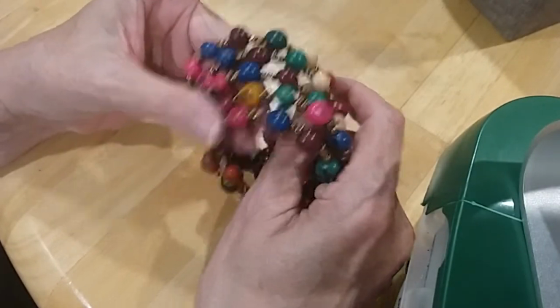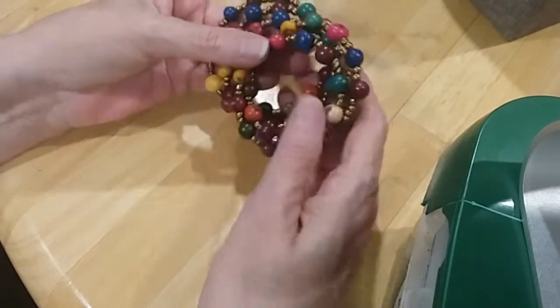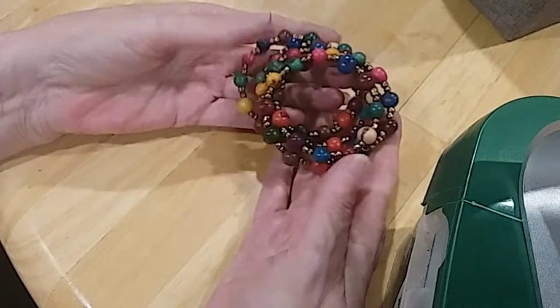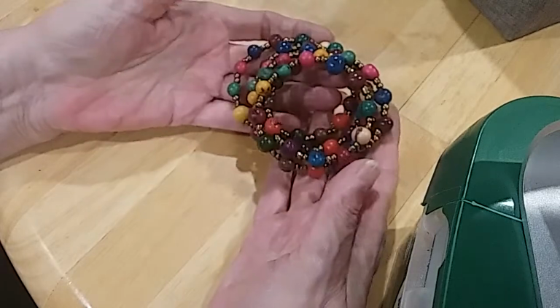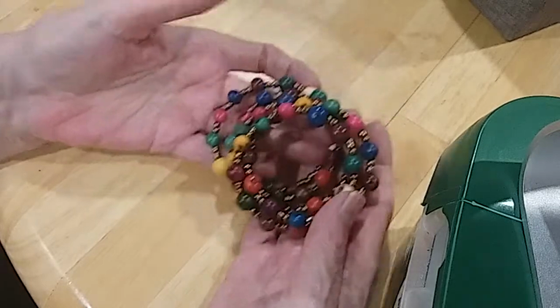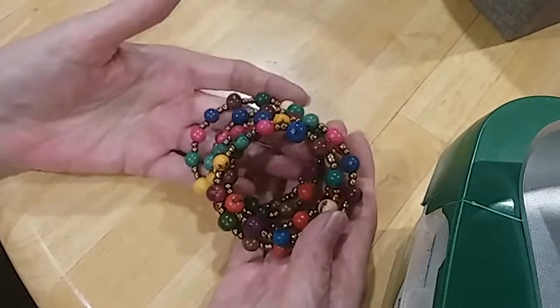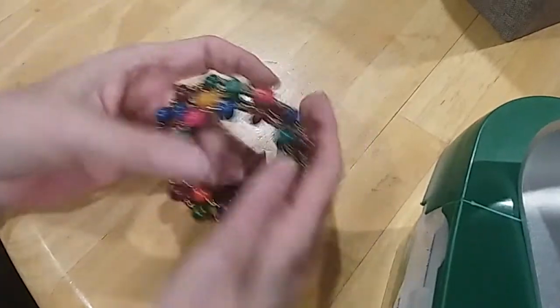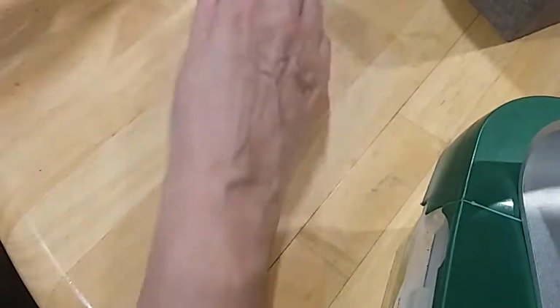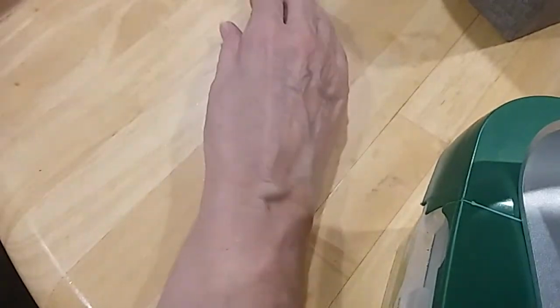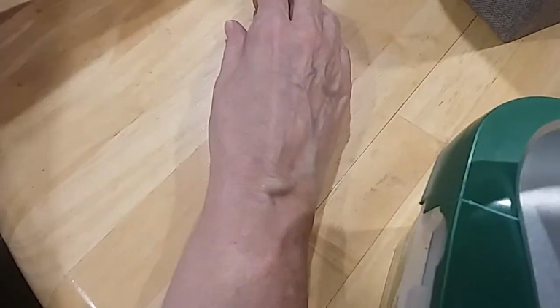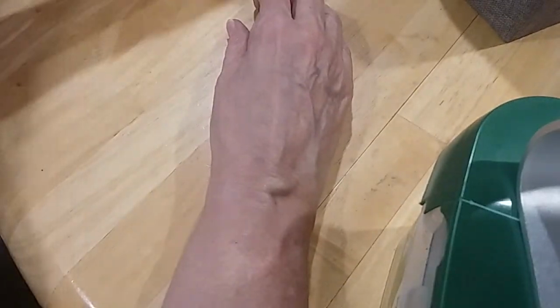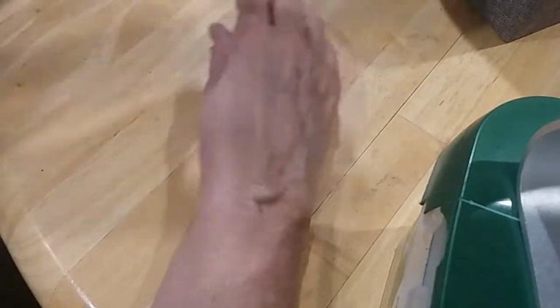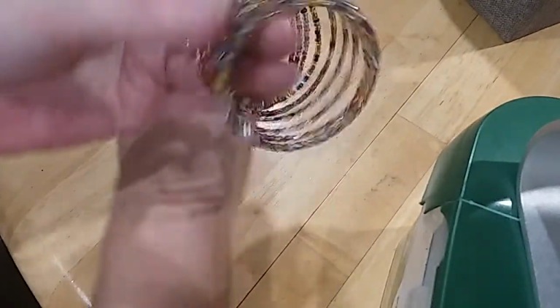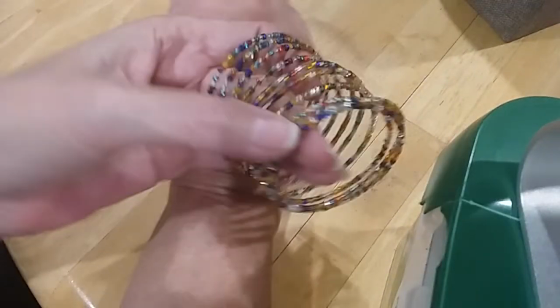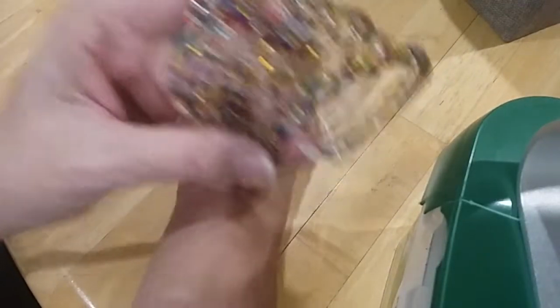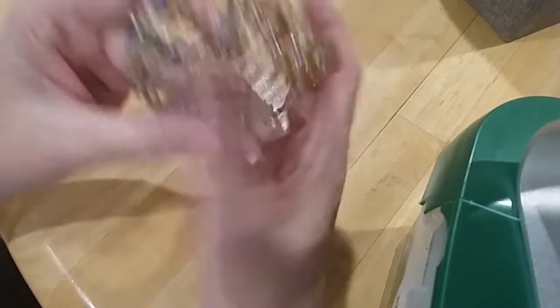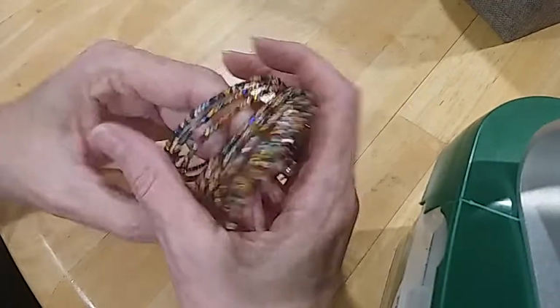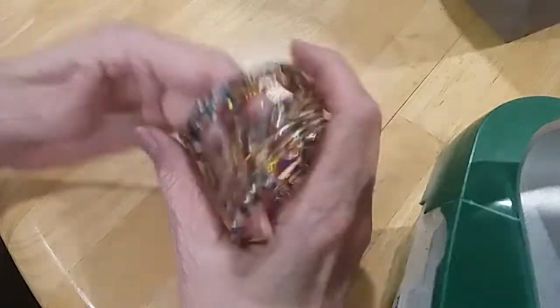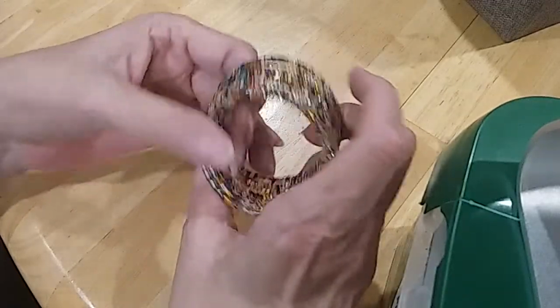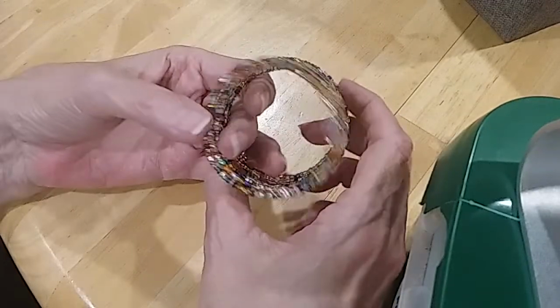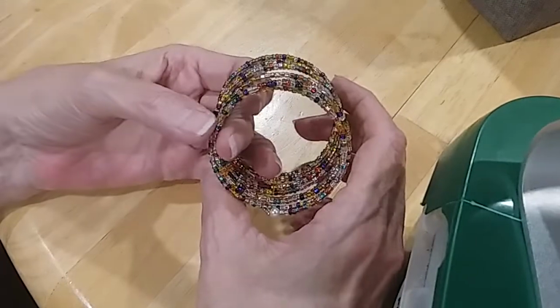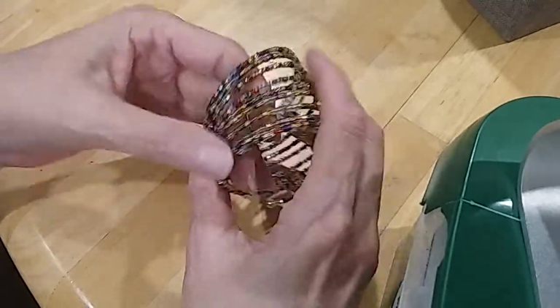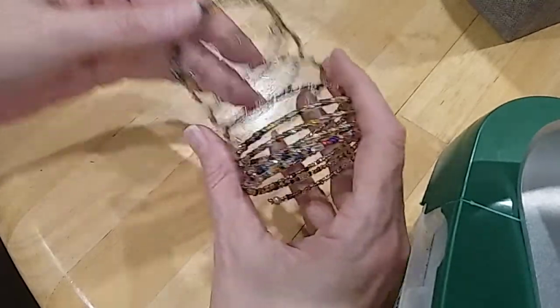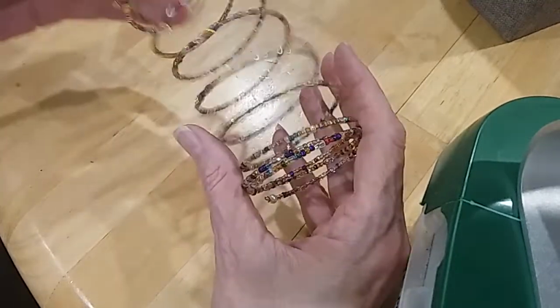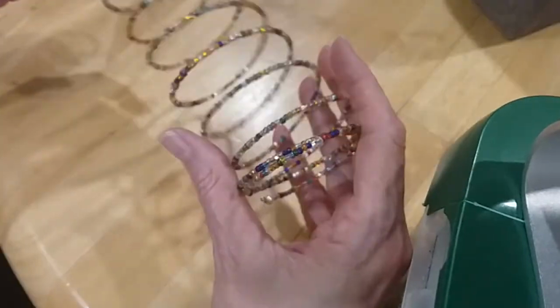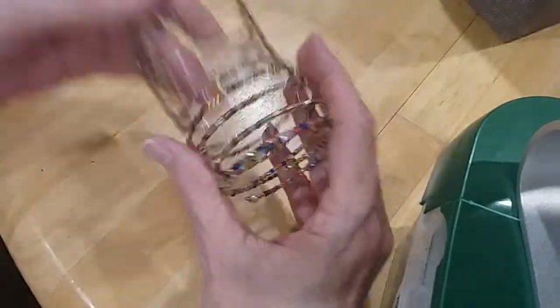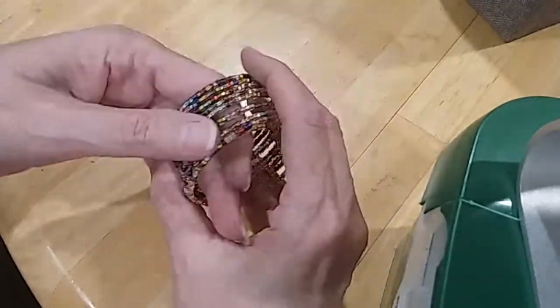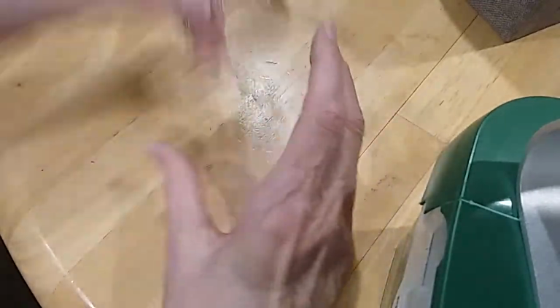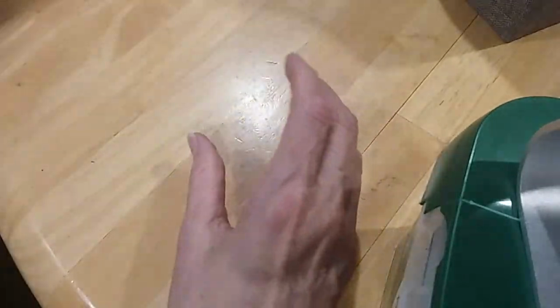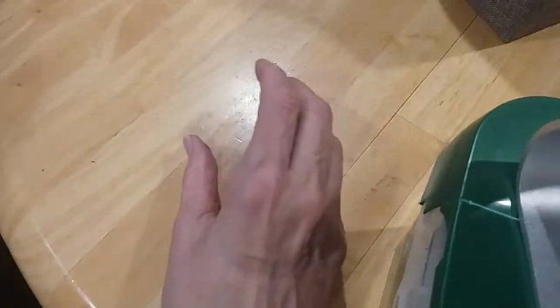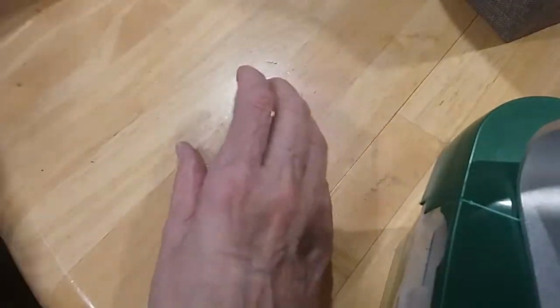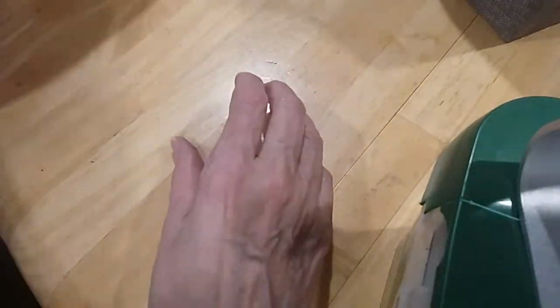I'm wondering if they're made from that tagua seed turned into a bead — I'm not sure. It's a nice memory wire. Here's a glass seed bead memory wire and it's smaller, for a small wrist — very pretty beads on that one.